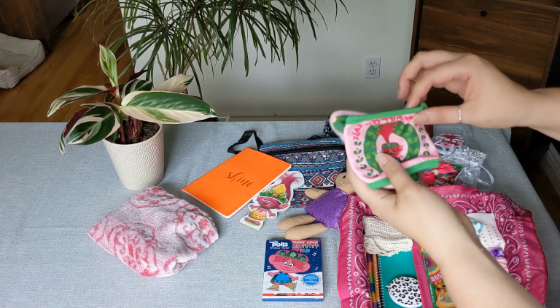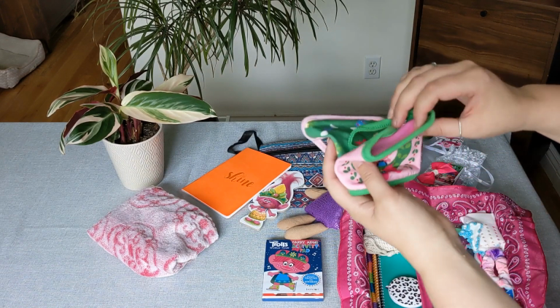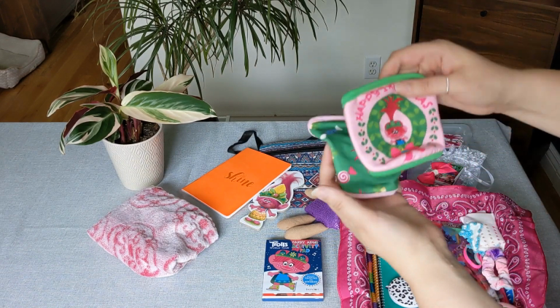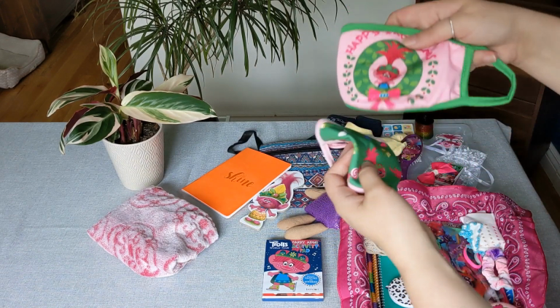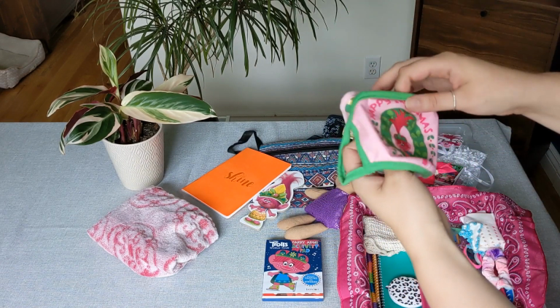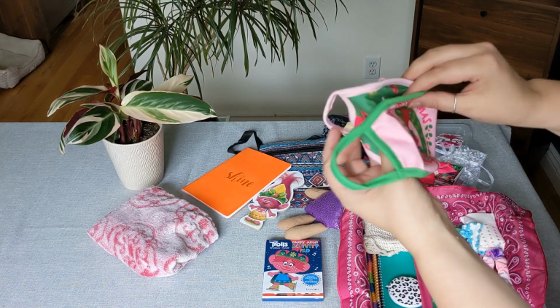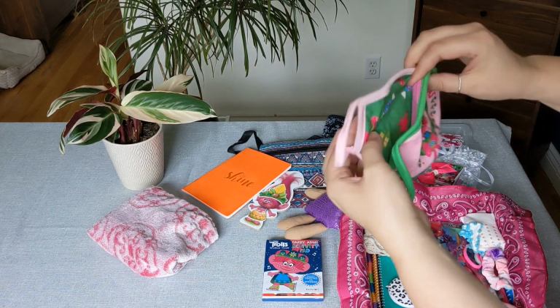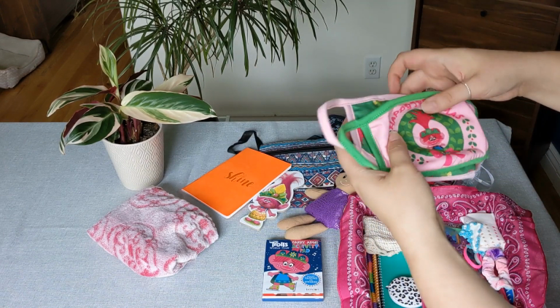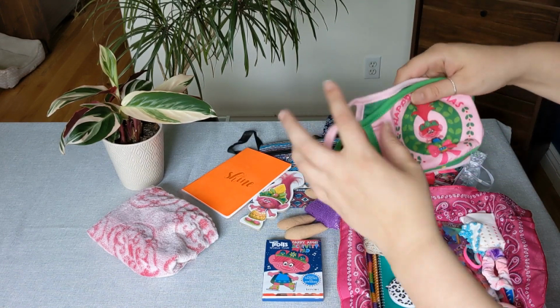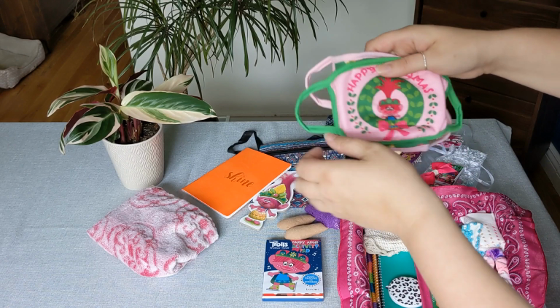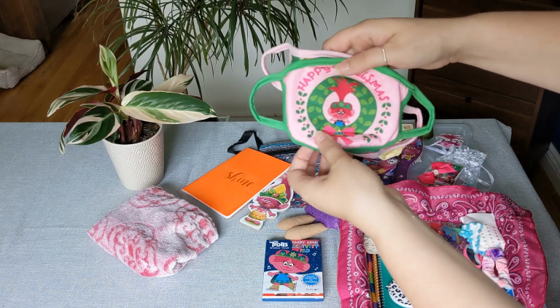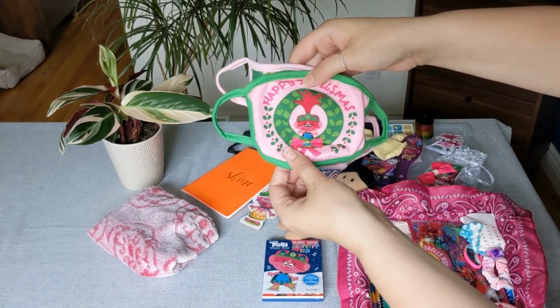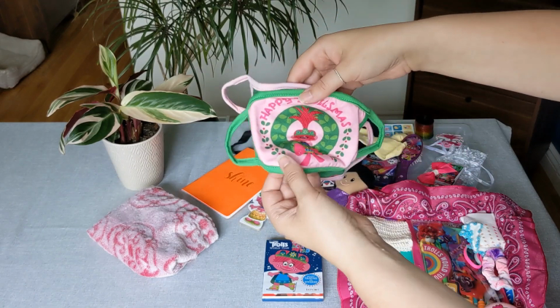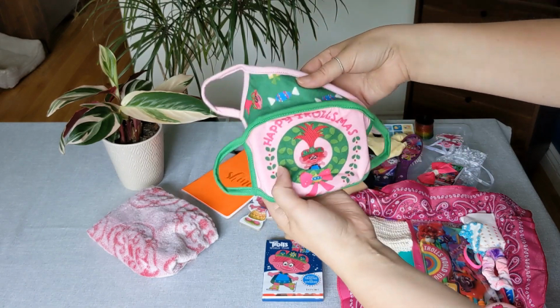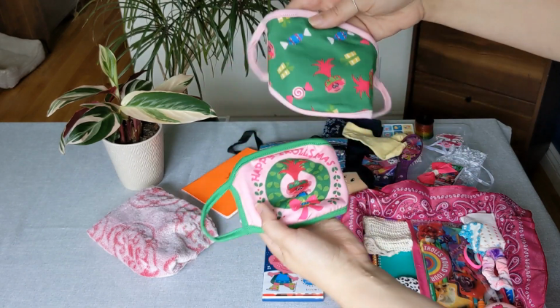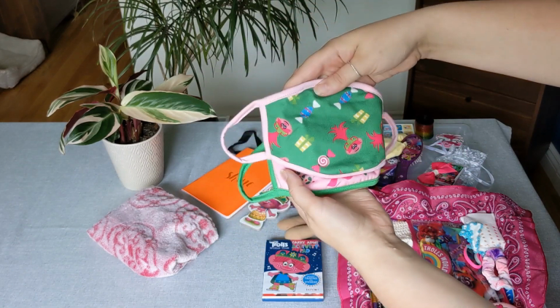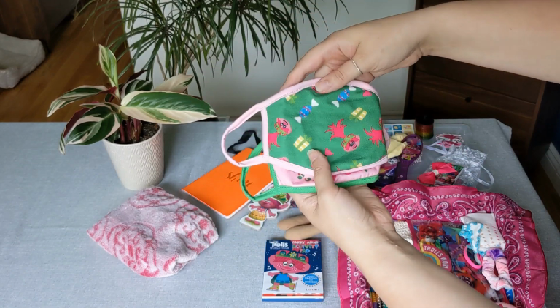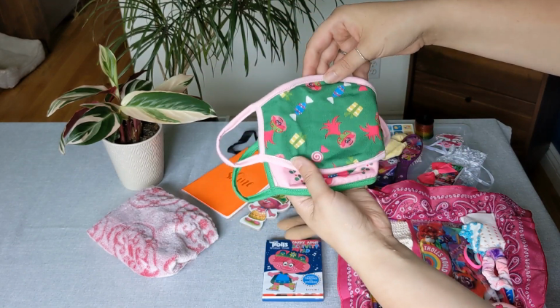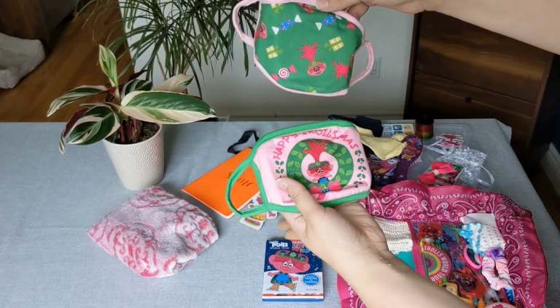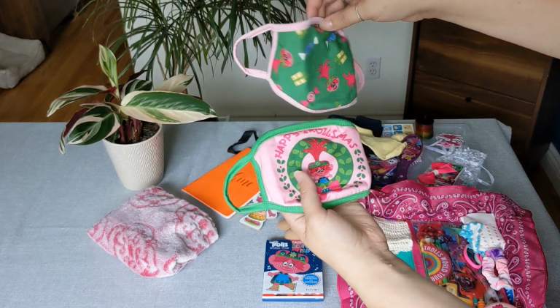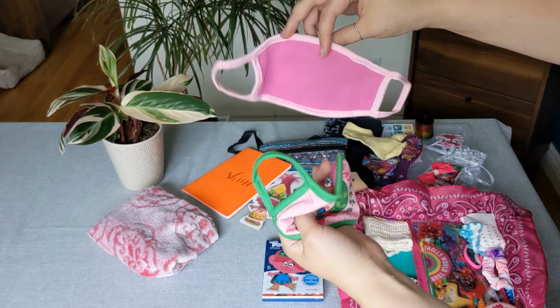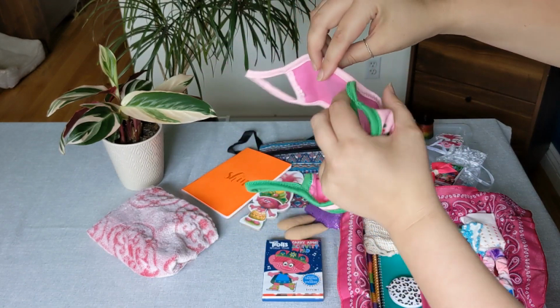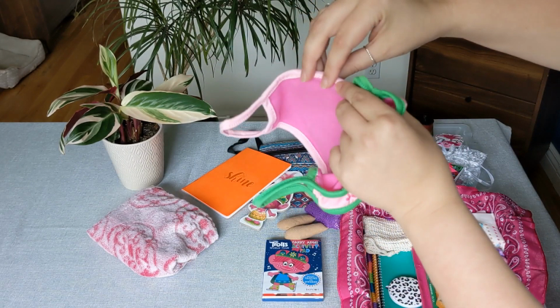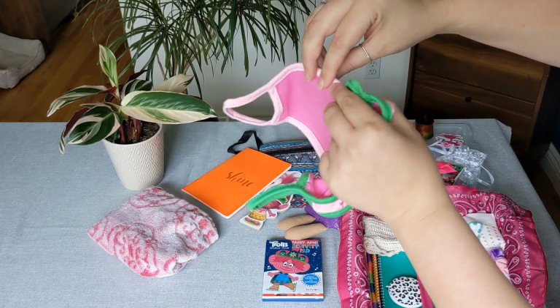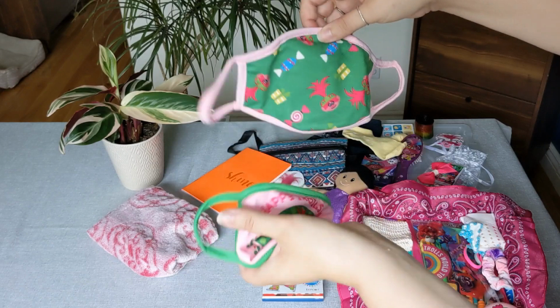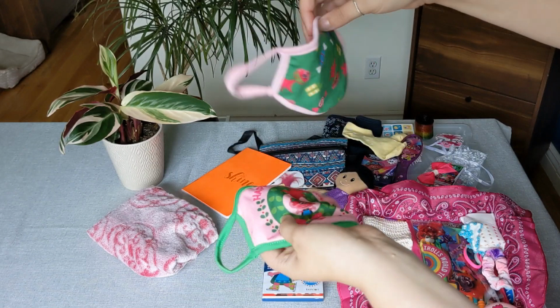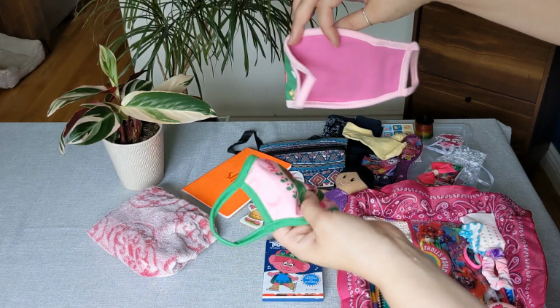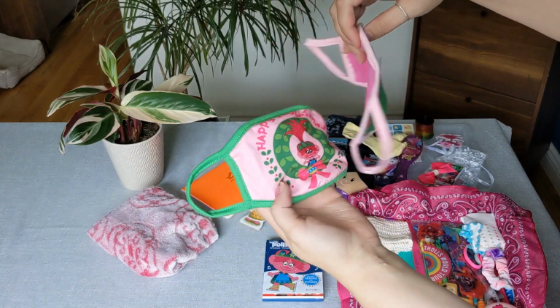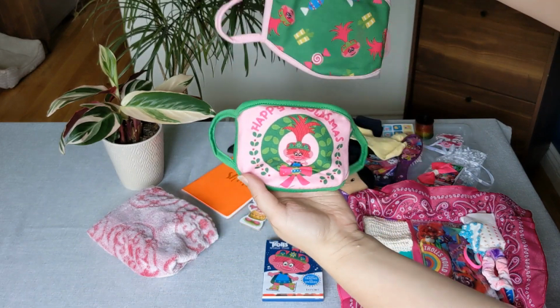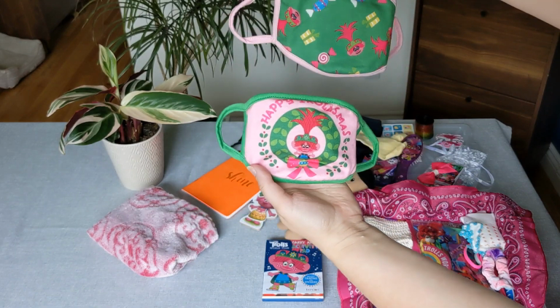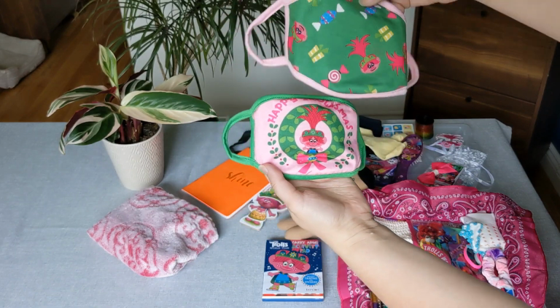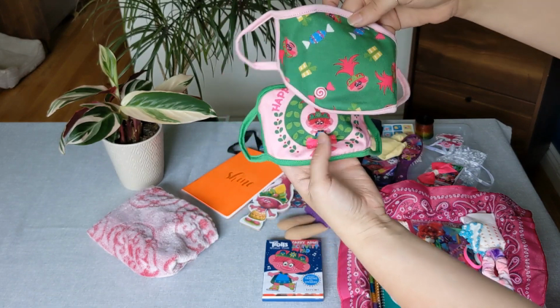She has these Troll masks that I bought last year after Christmas — I think they were like a dollar for both of them, and they have the wire so these are really nice quality masks.